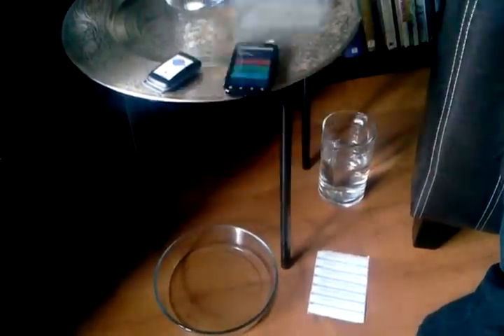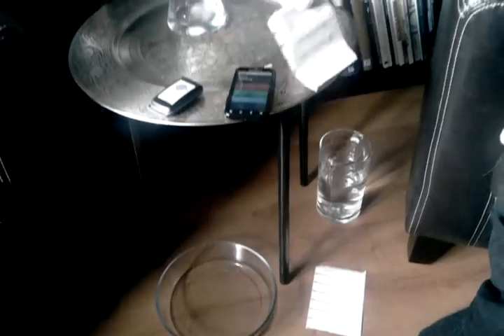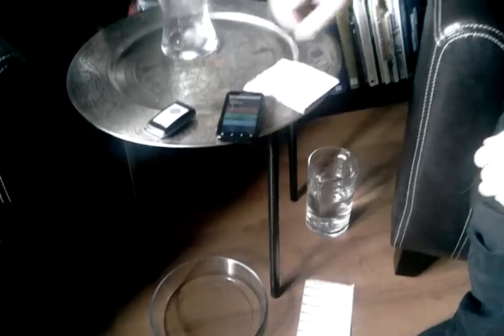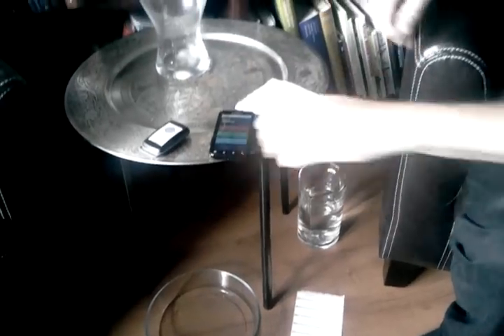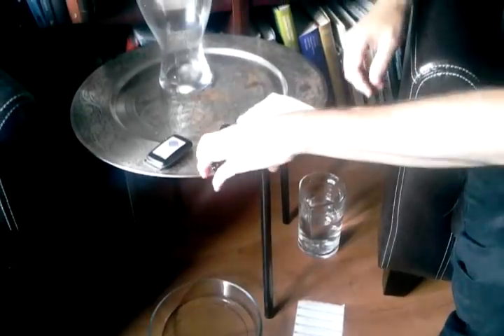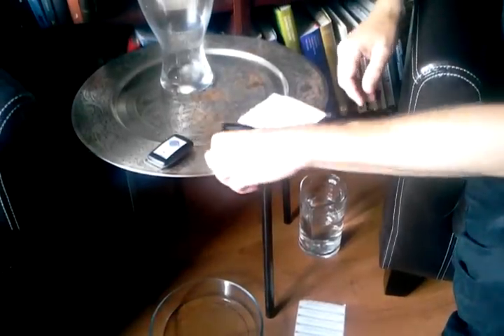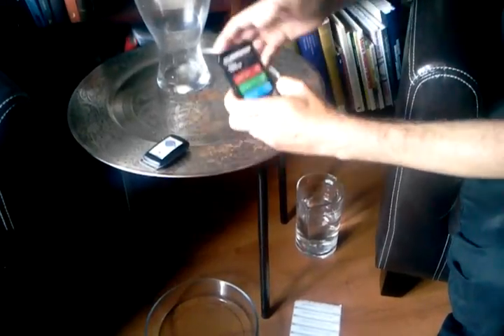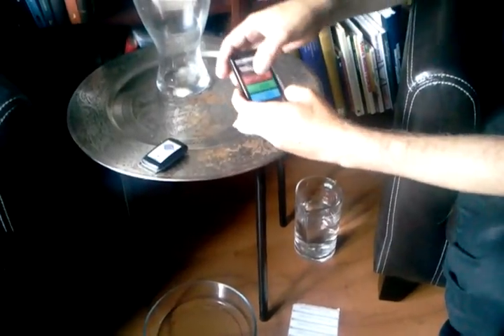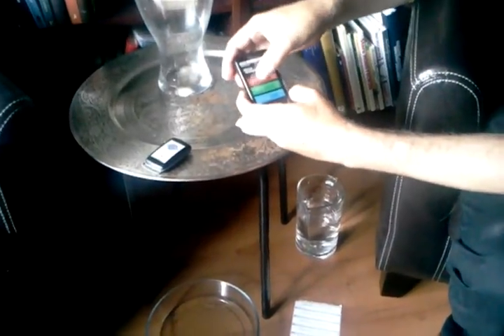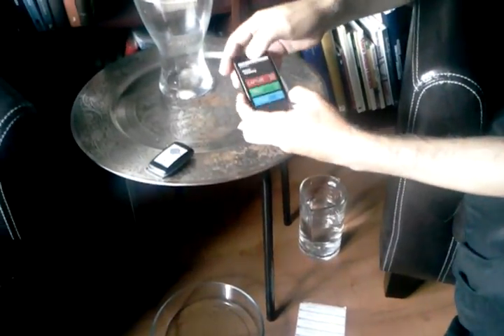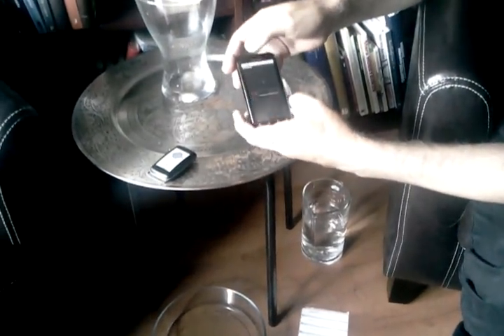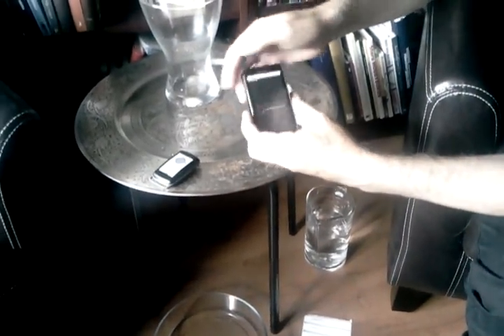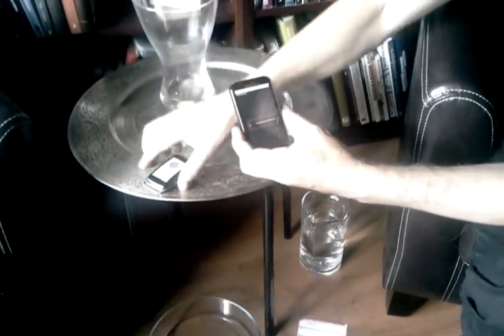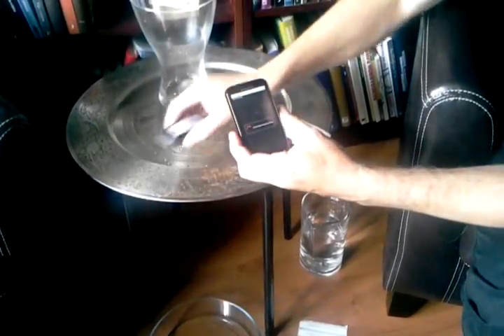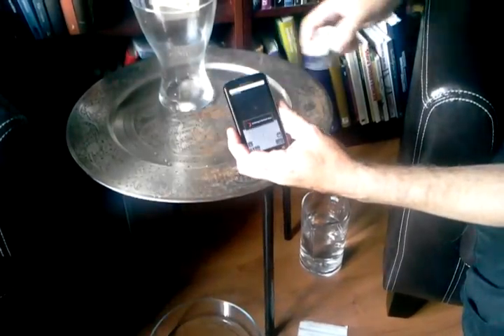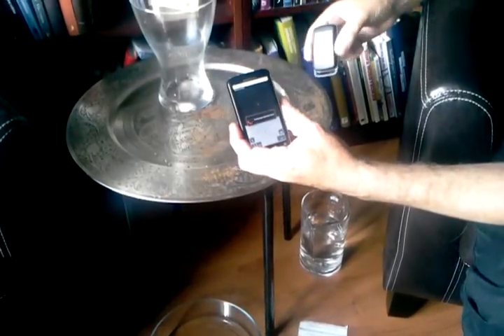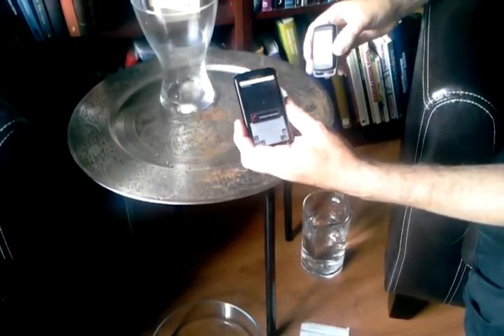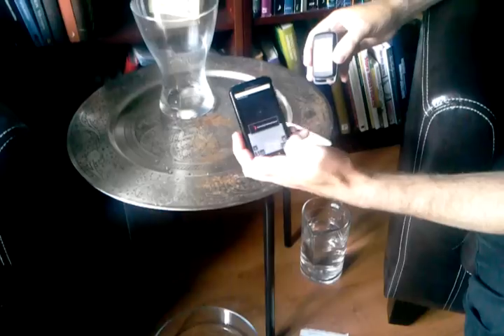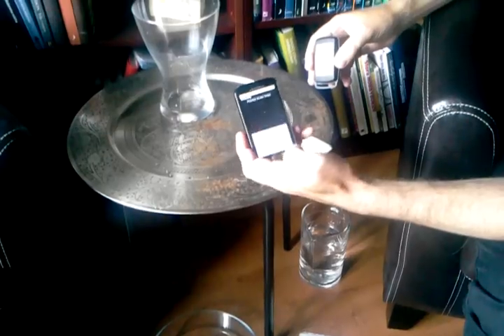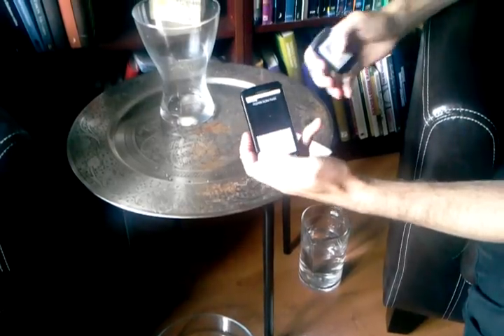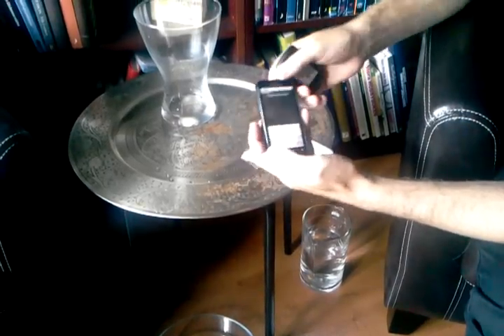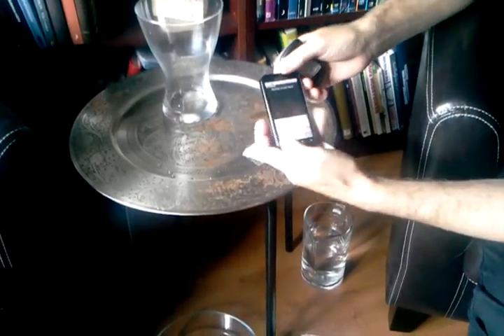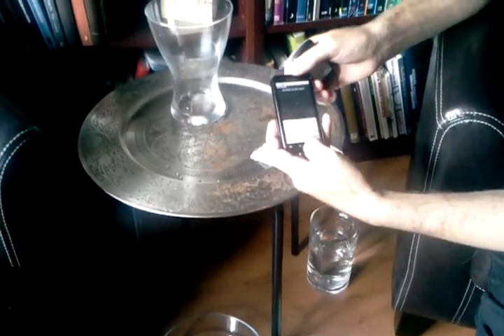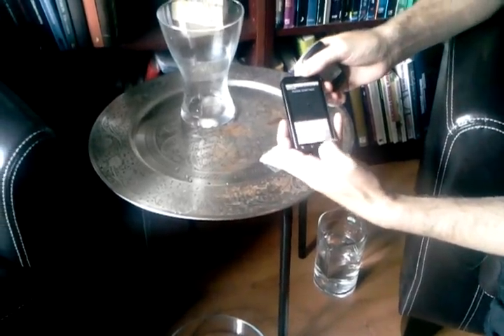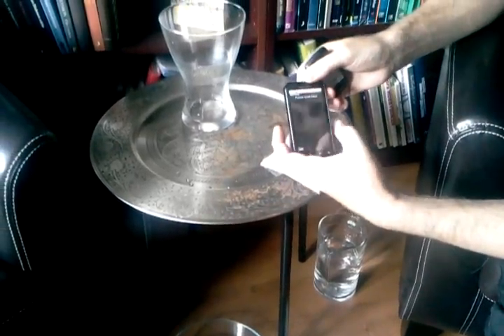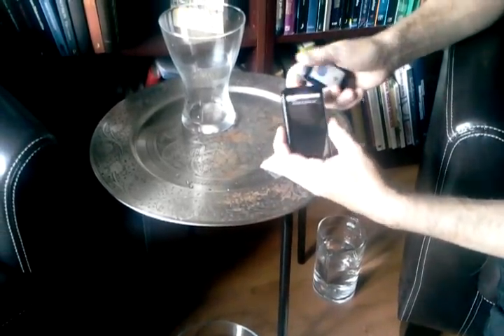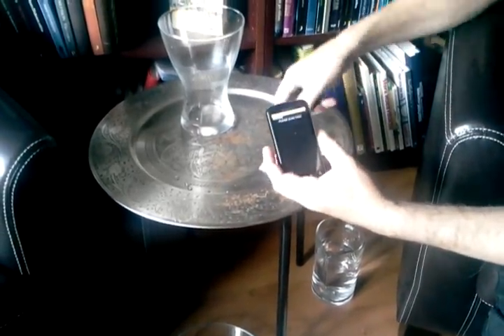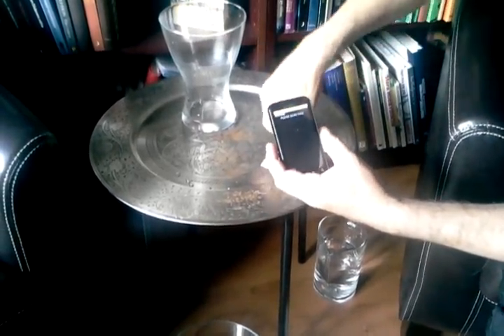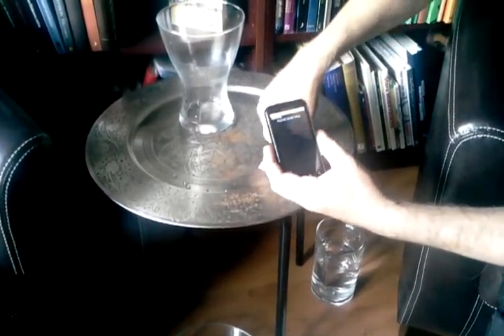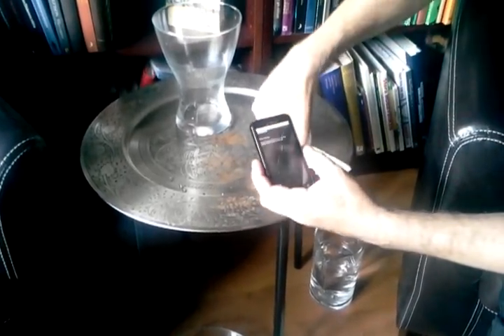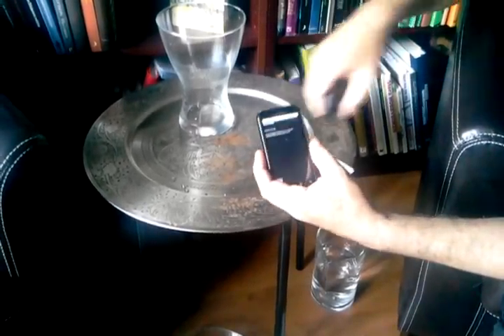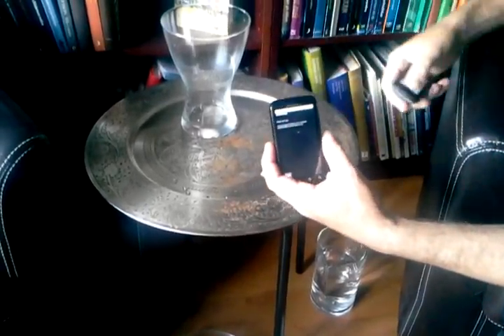We put the tags here, I start the application, connect to the Bluetooth reader, and read the soaking wet tags.